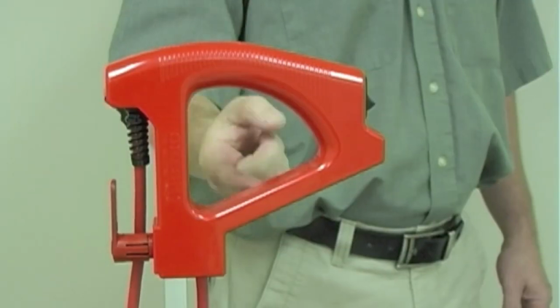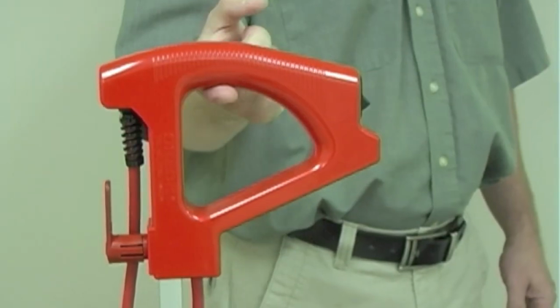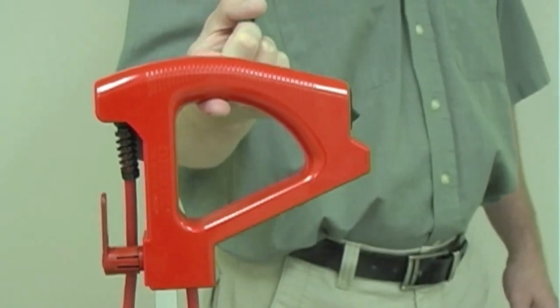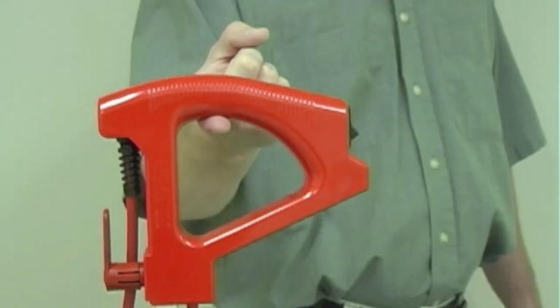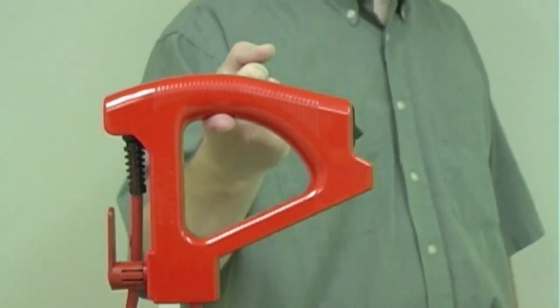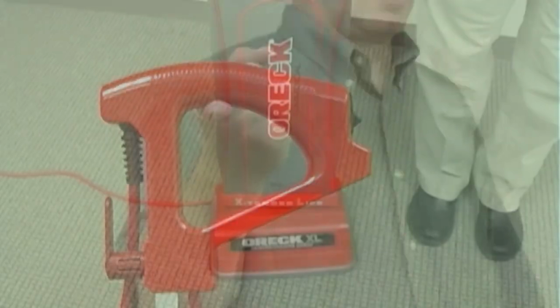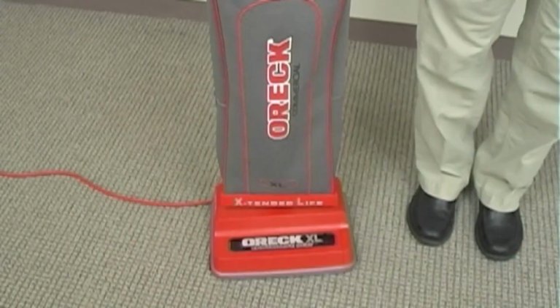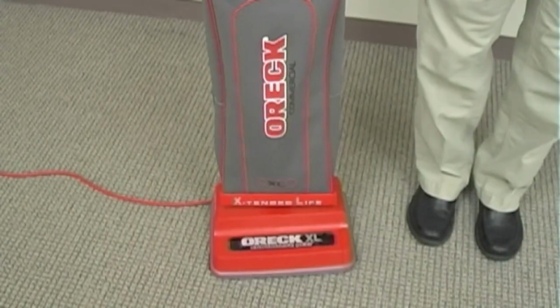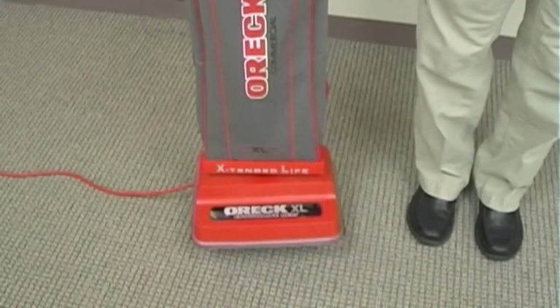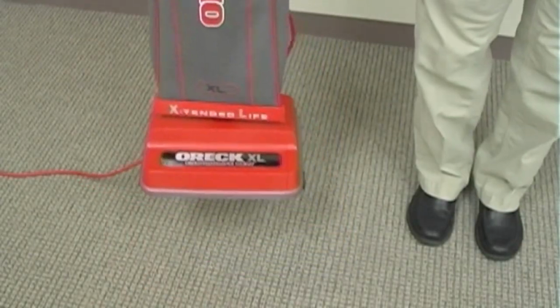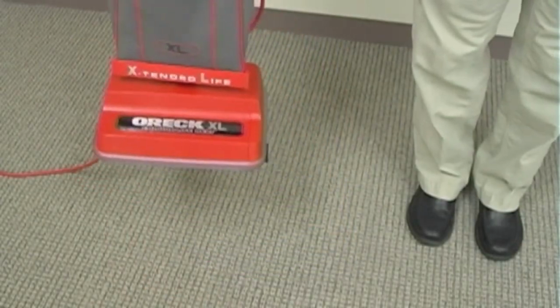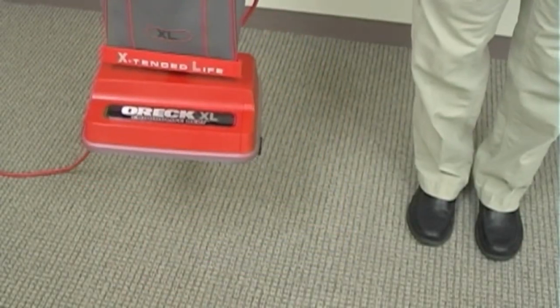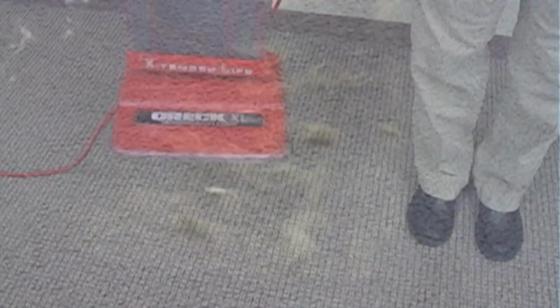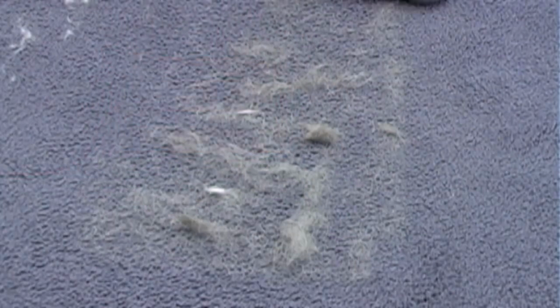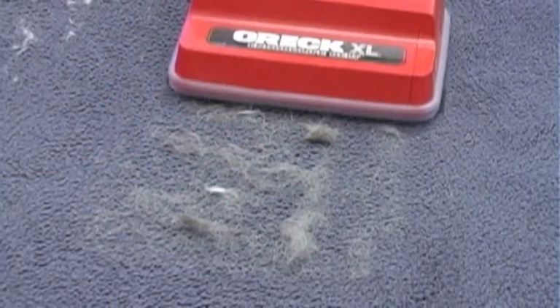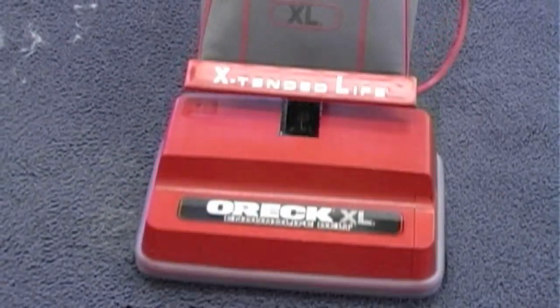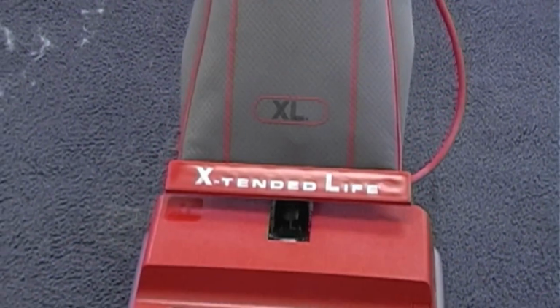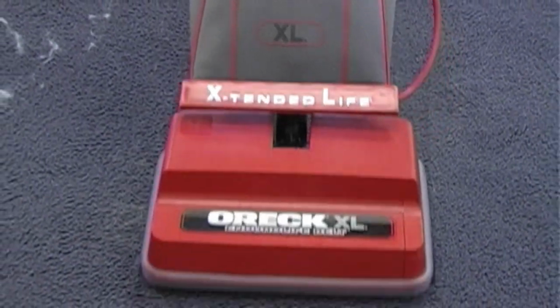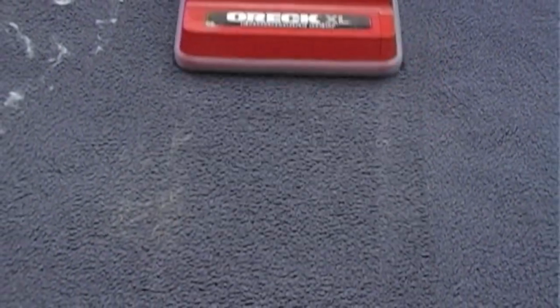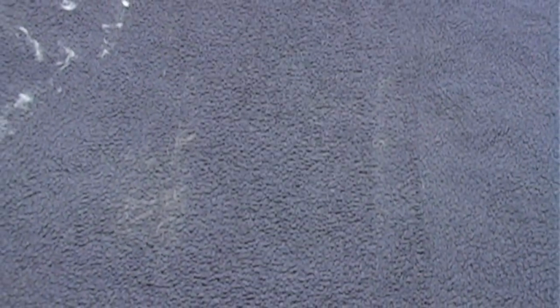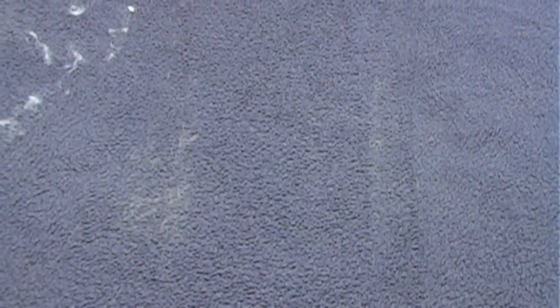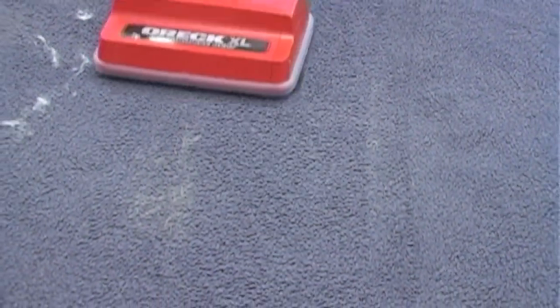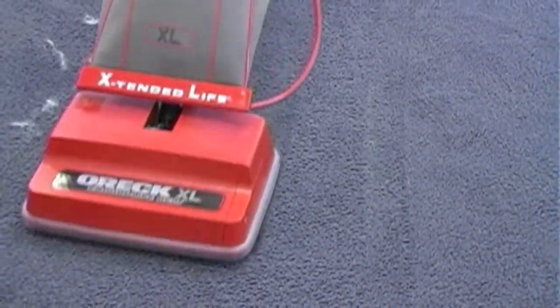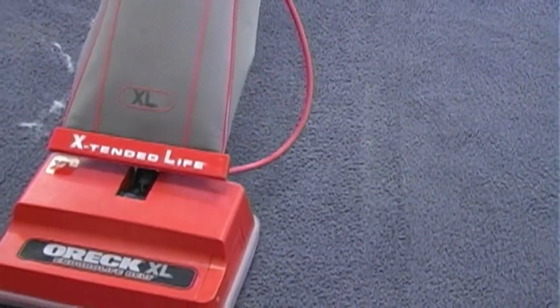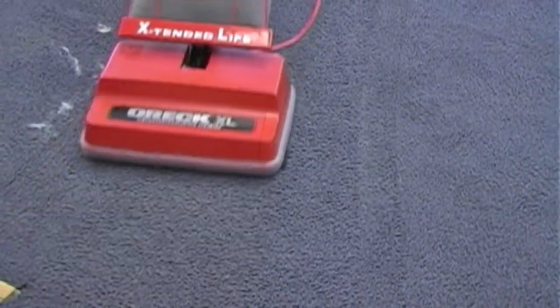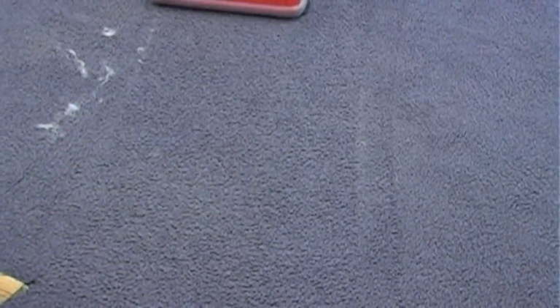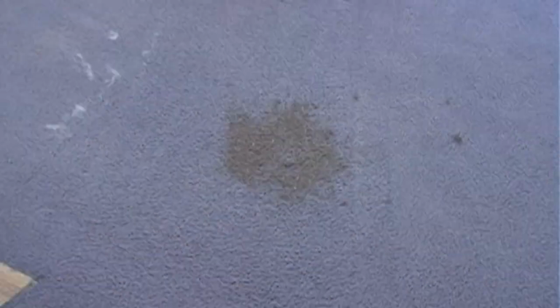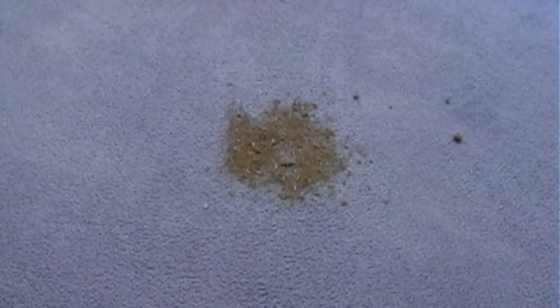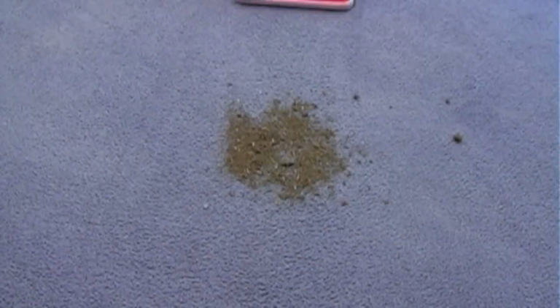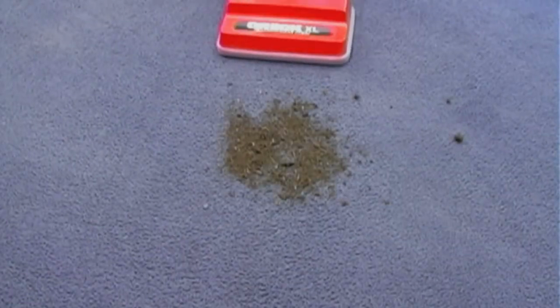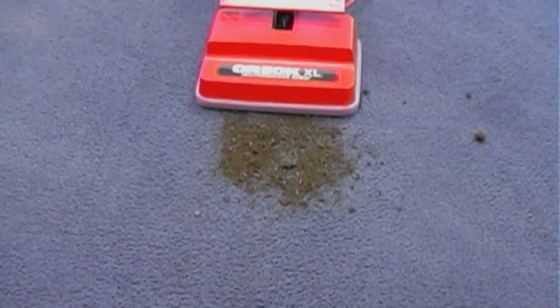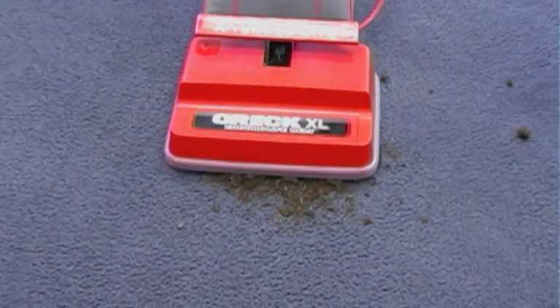A lightweight cleaning machine weighing only 8 pounds makes moving from room to room an ease. Powerful high speed balanced double helix brush spins at 6,000 RPMs, grooming the carpet as you clean.